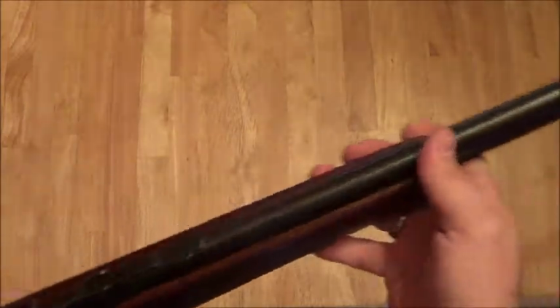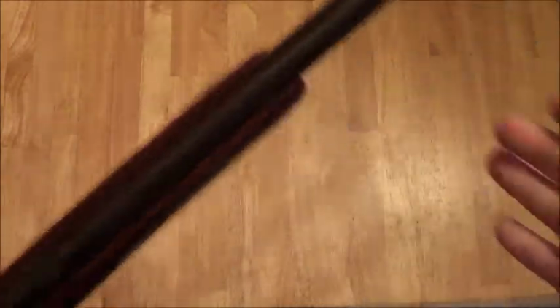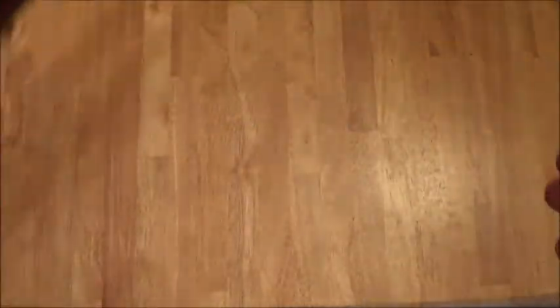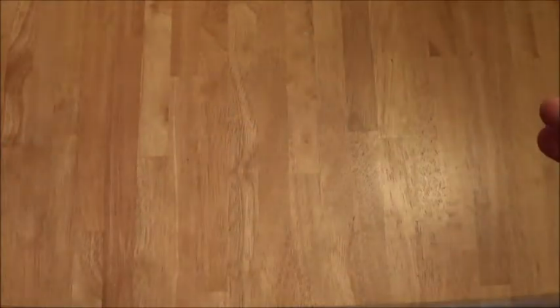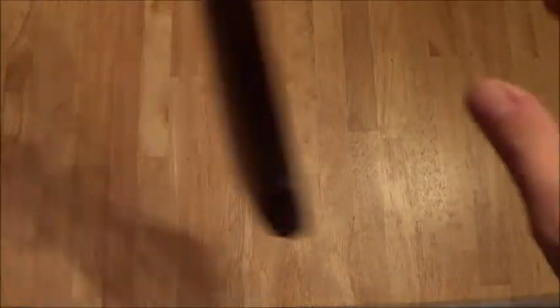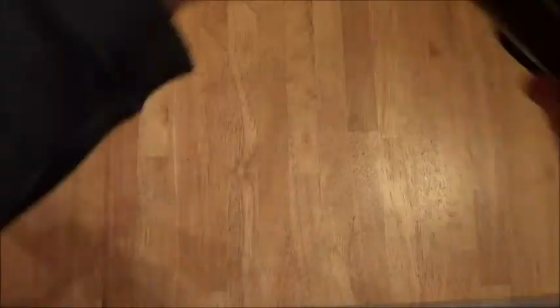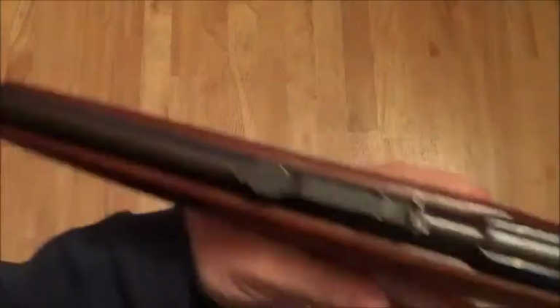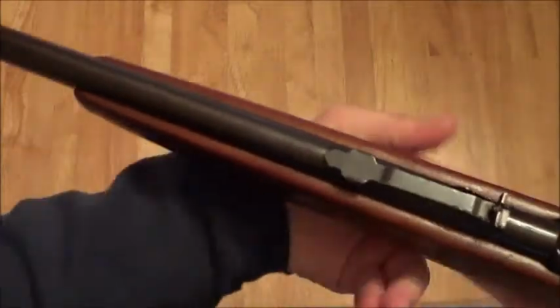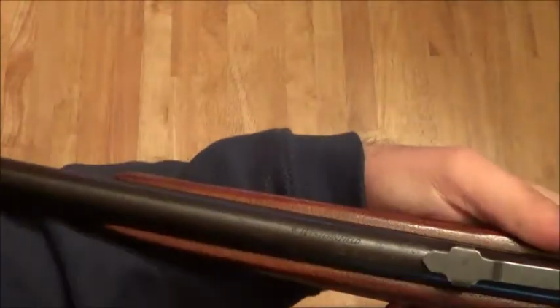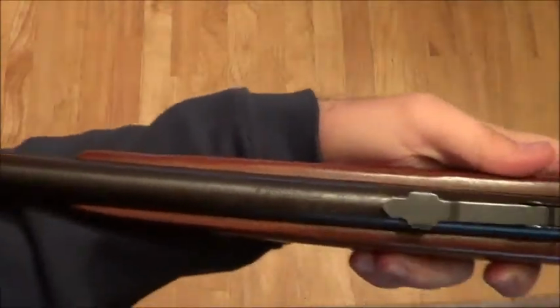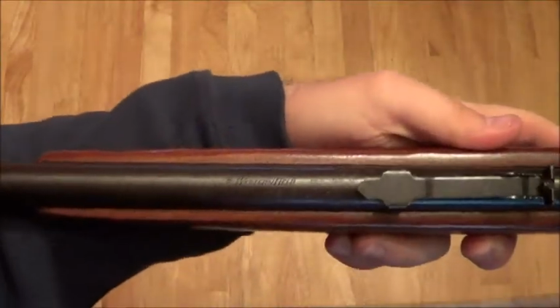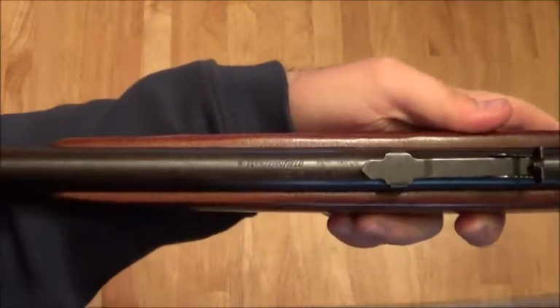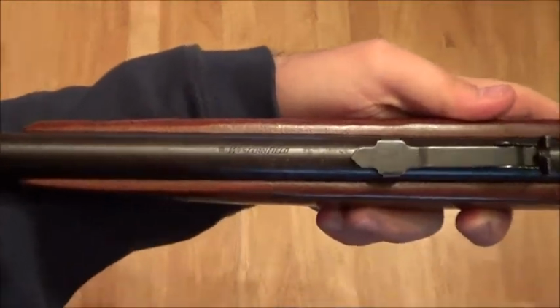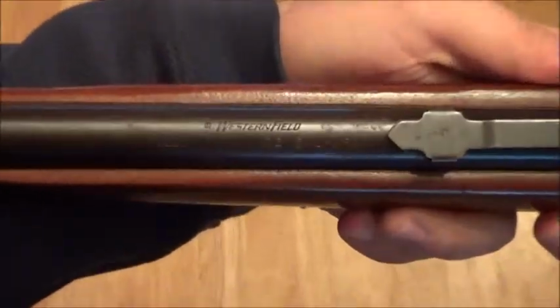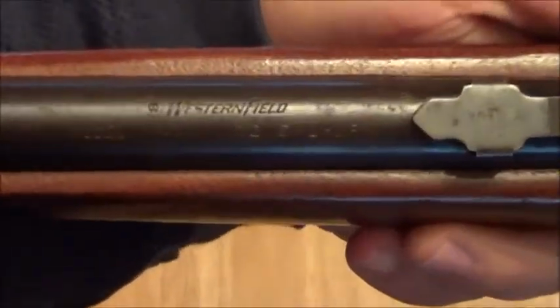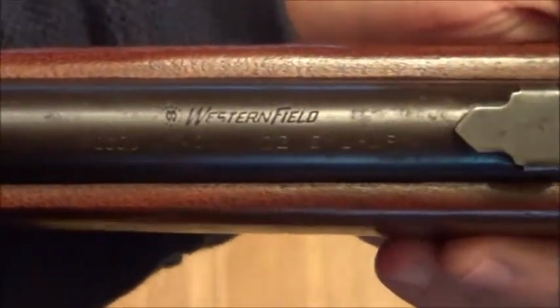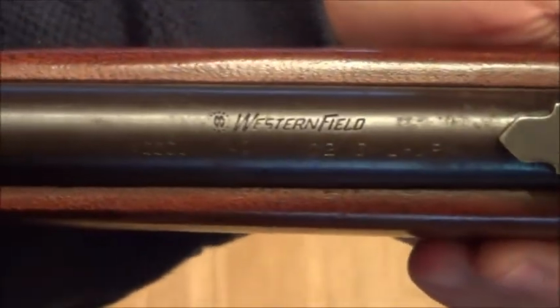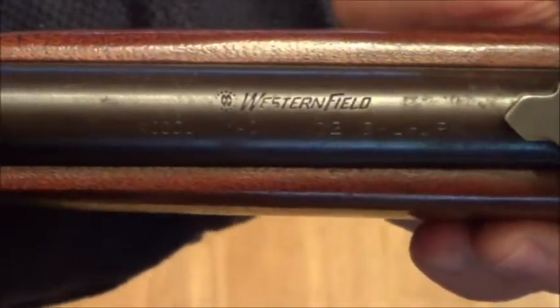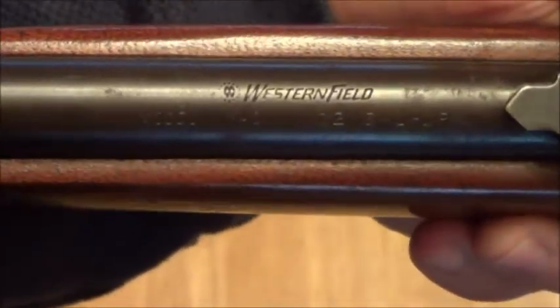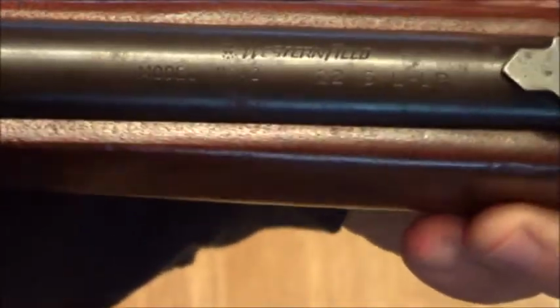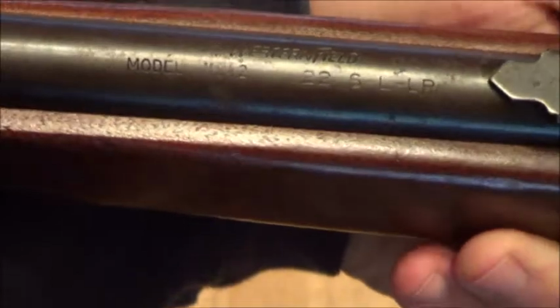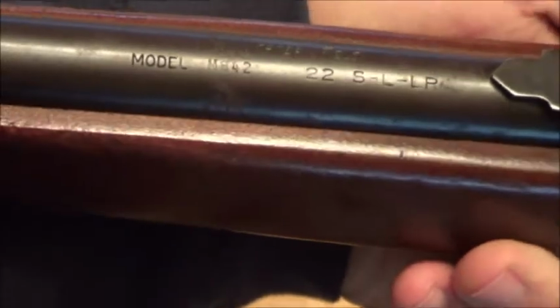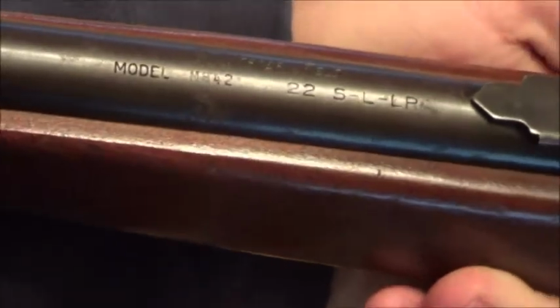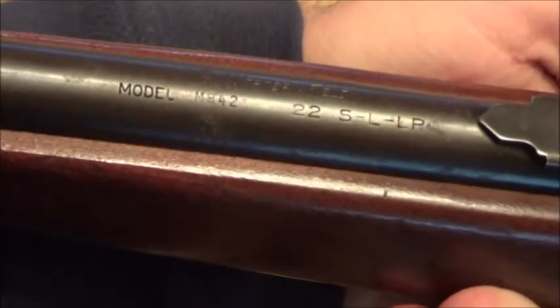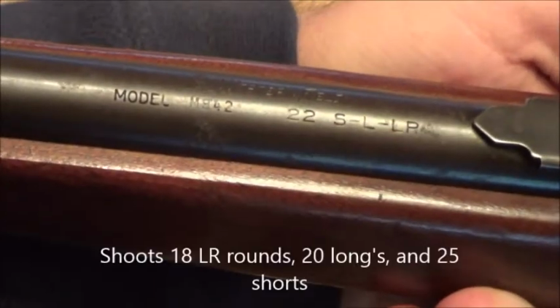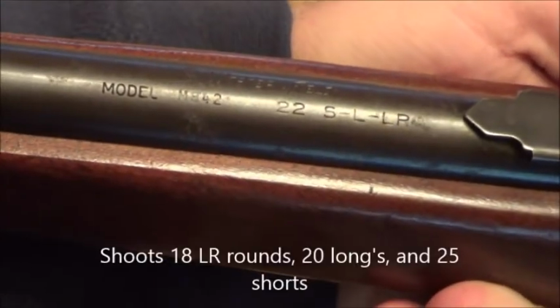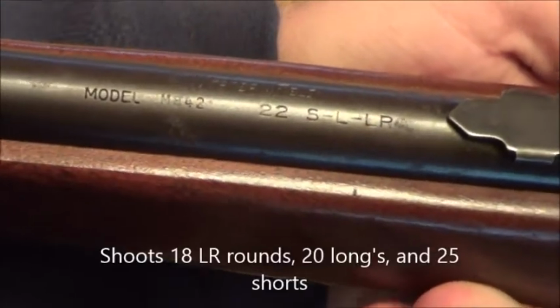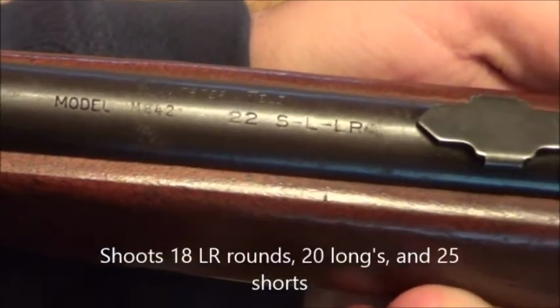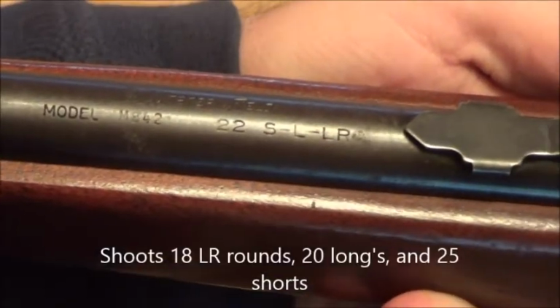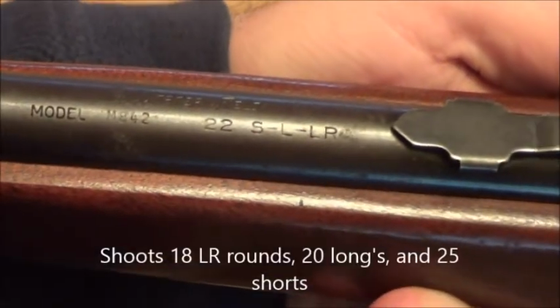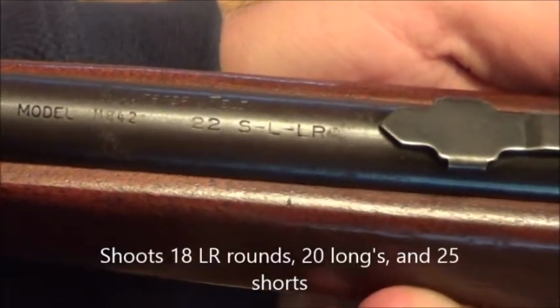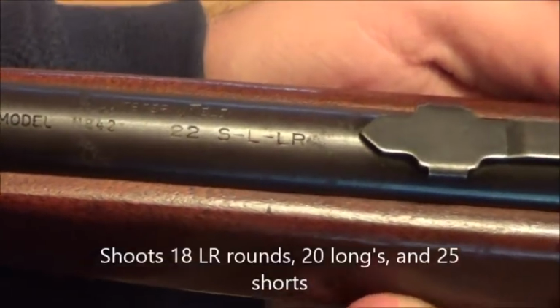Let me show you the markers on the gun here. So you see Western Field, model M842, .22 SL, LR.